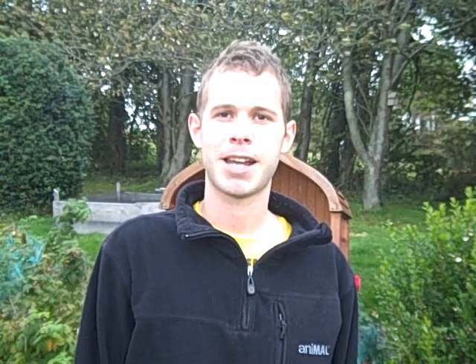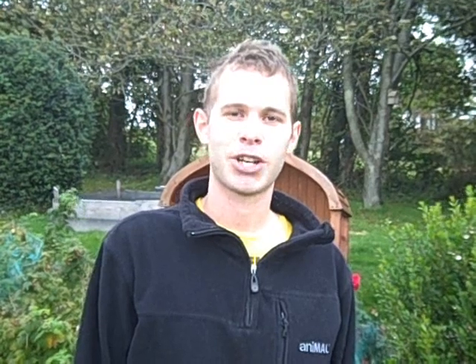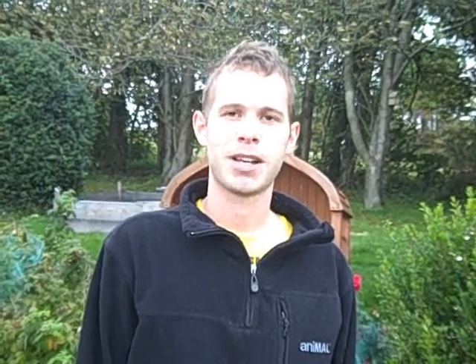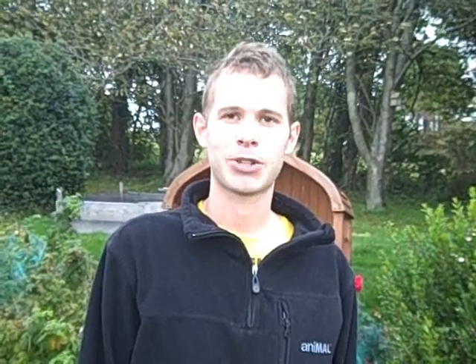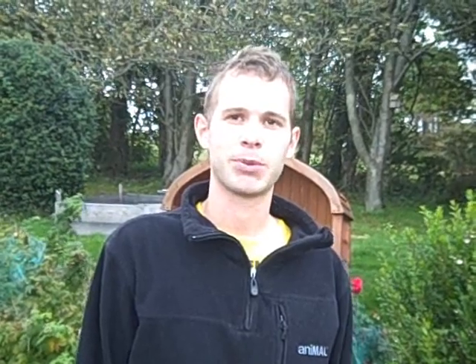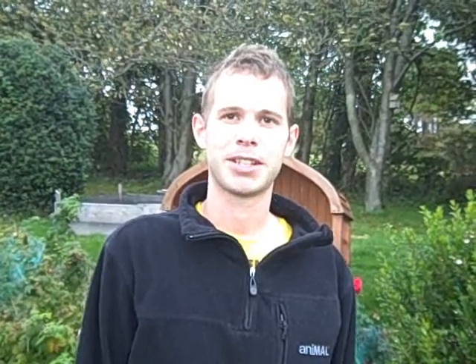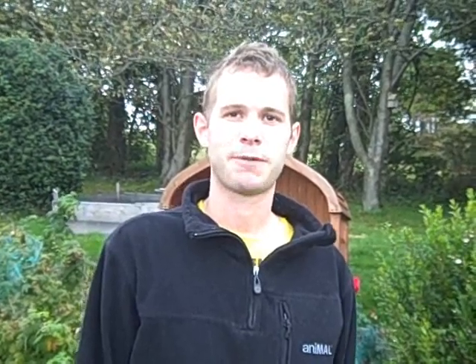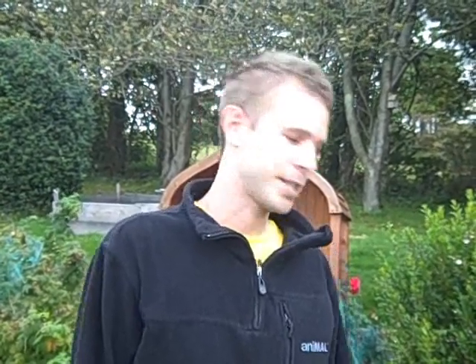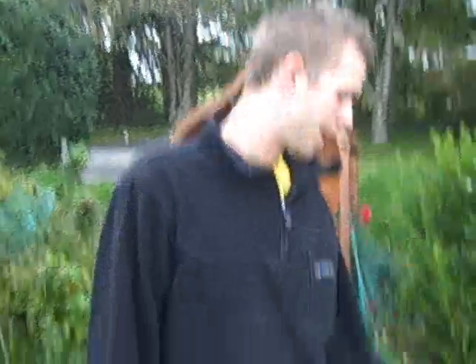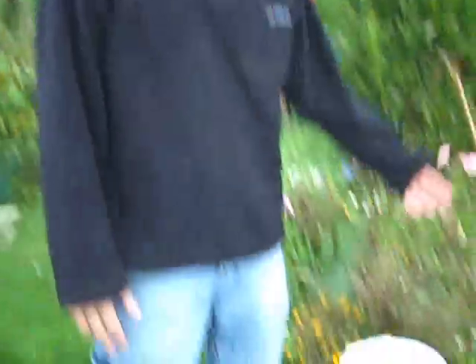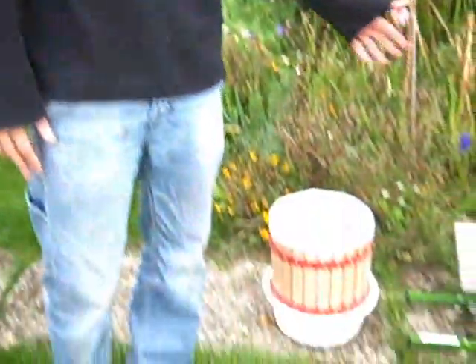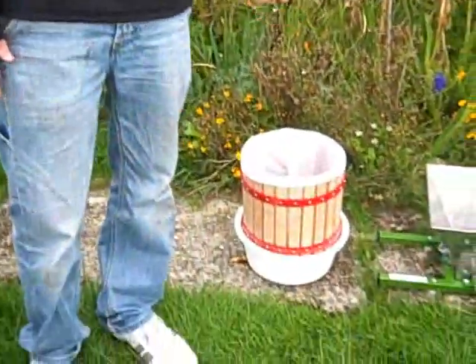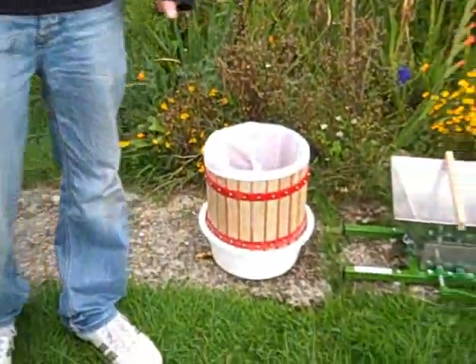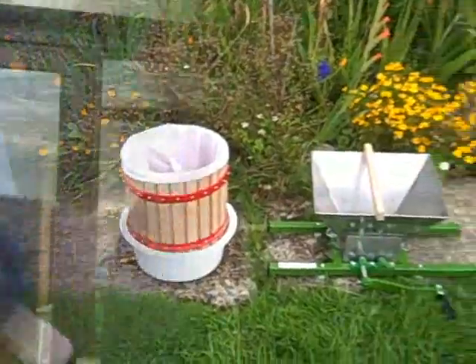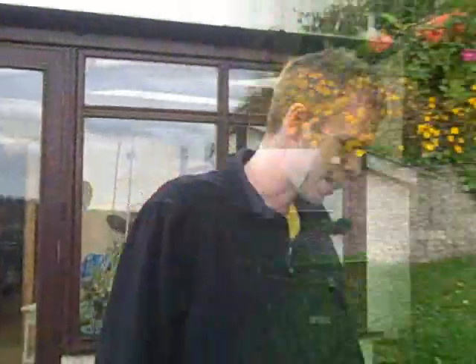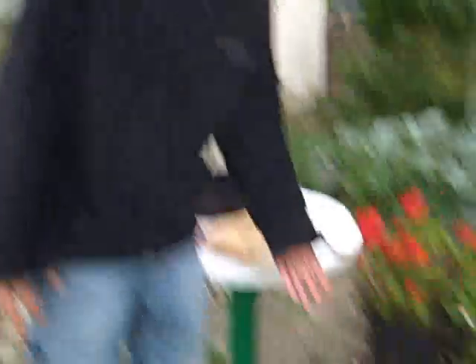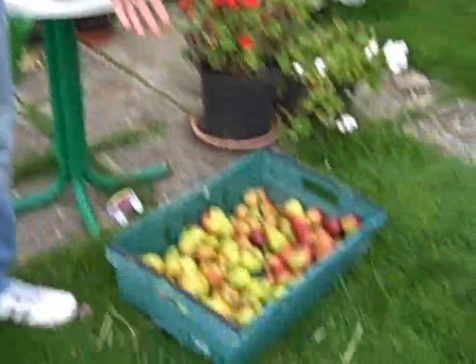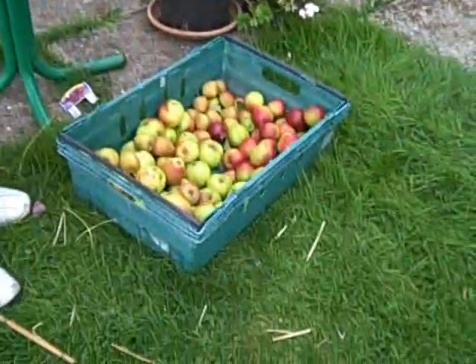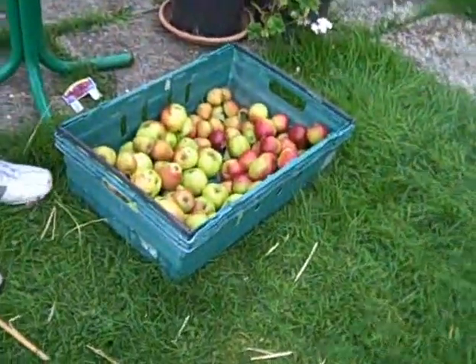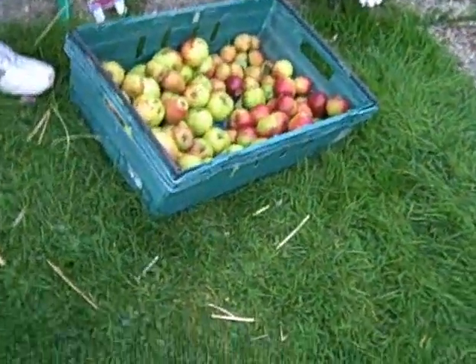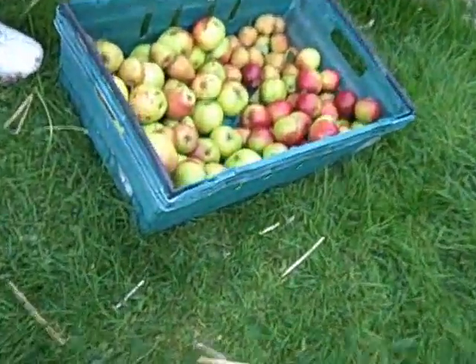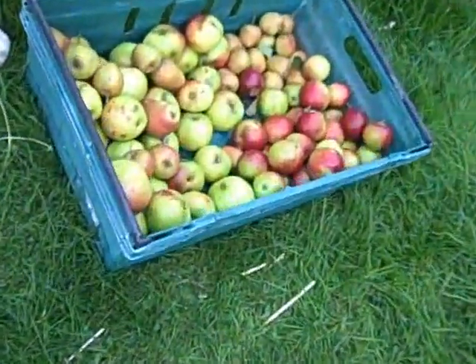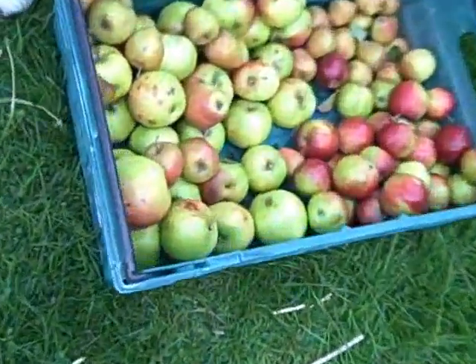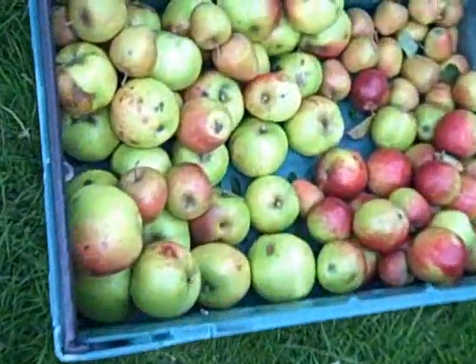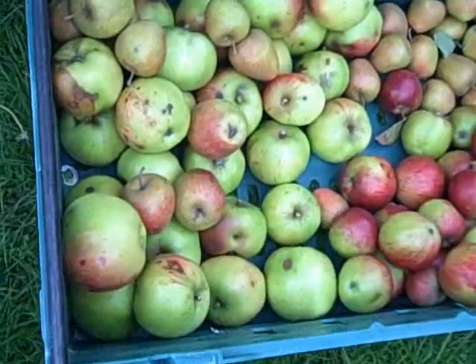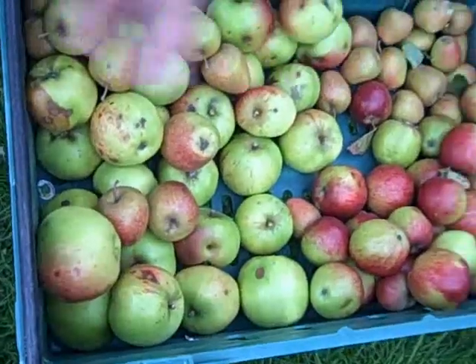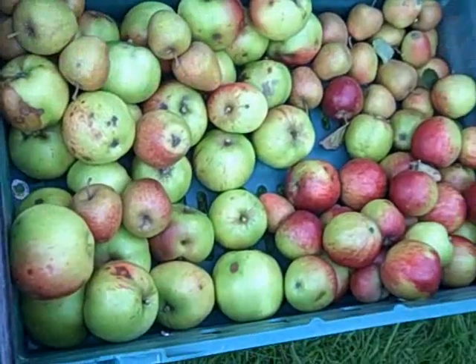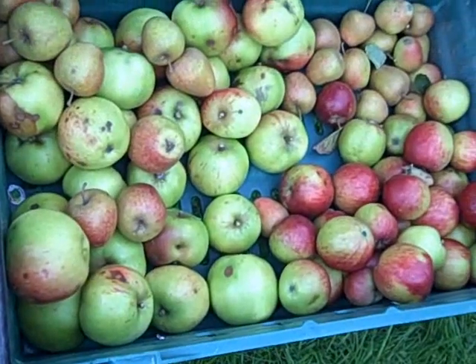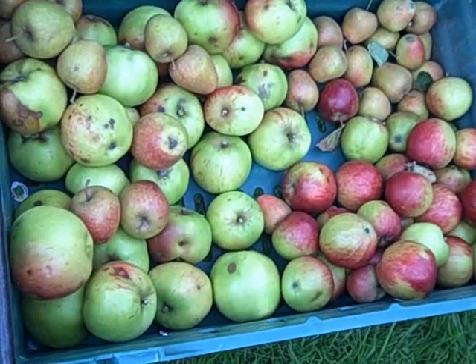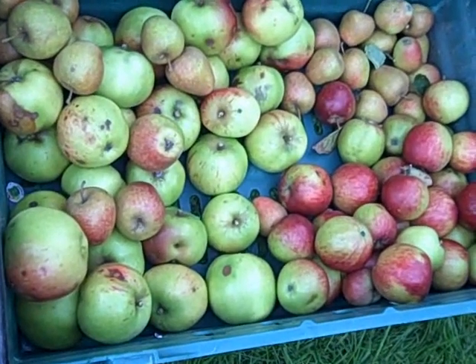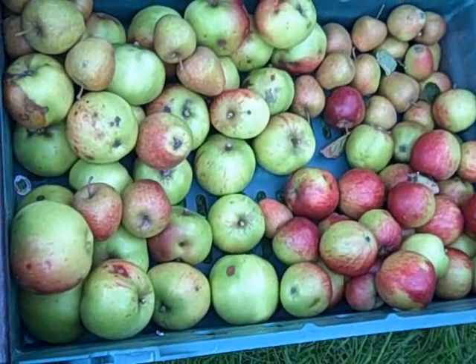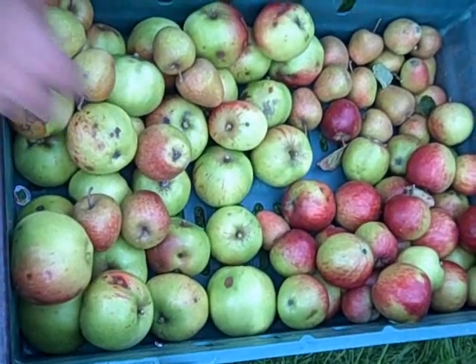Today I'm going to show you how to crush apples using a fruit press and a crusher. Here we have a selection of apples from our orchard — three different varieties — and we're going to make some apple juice.